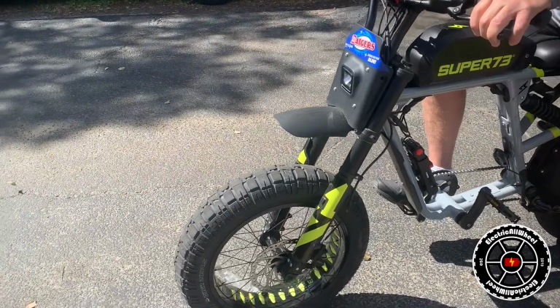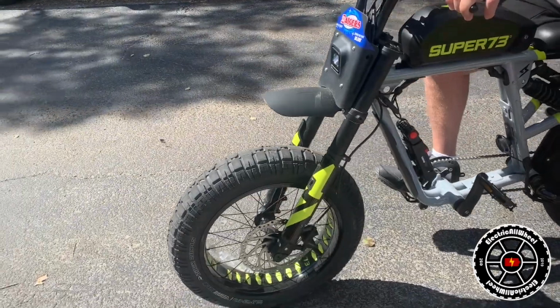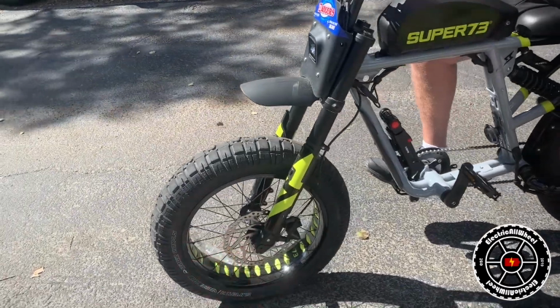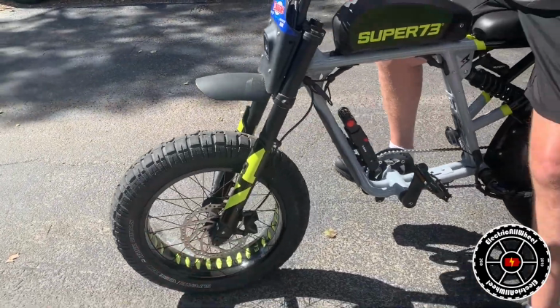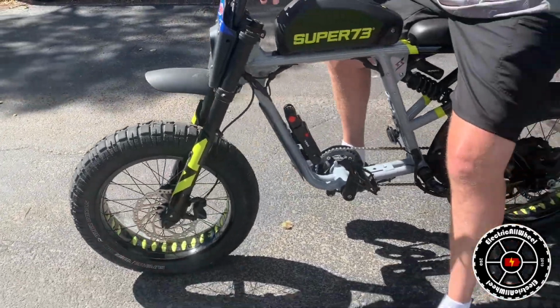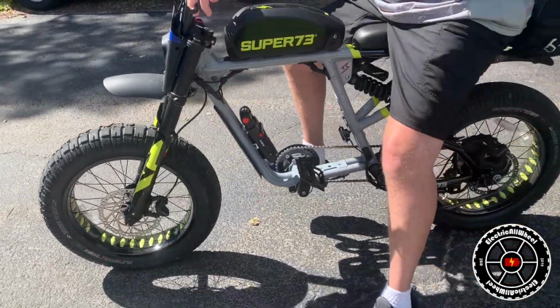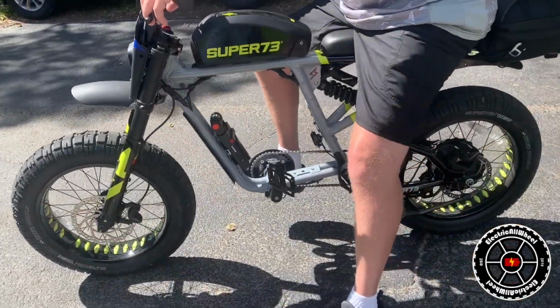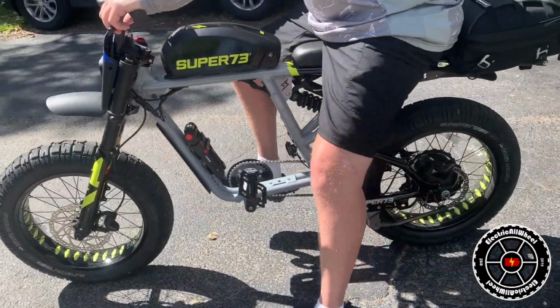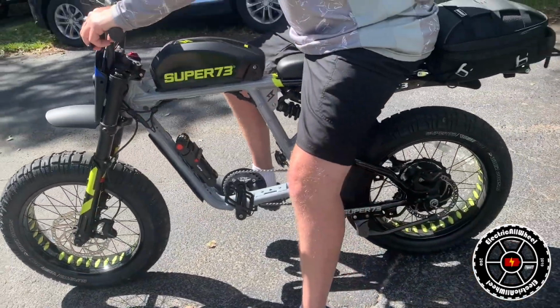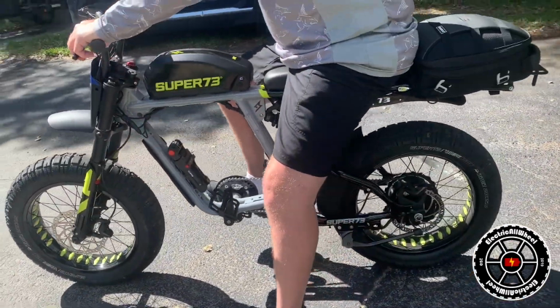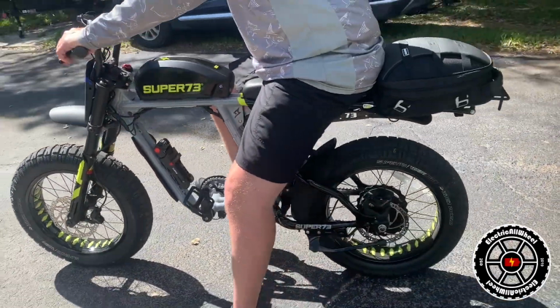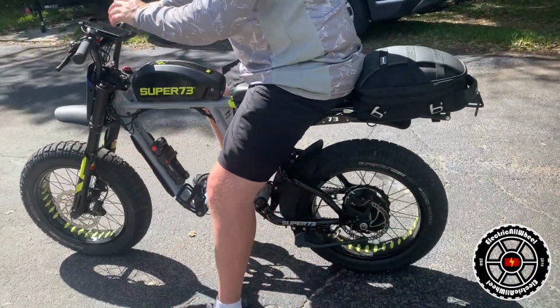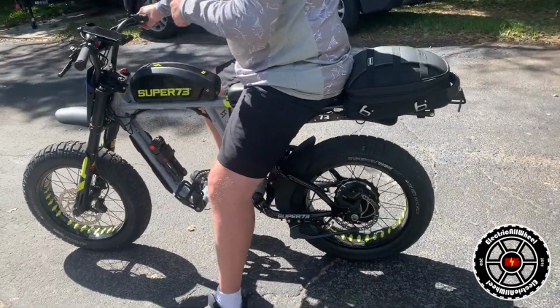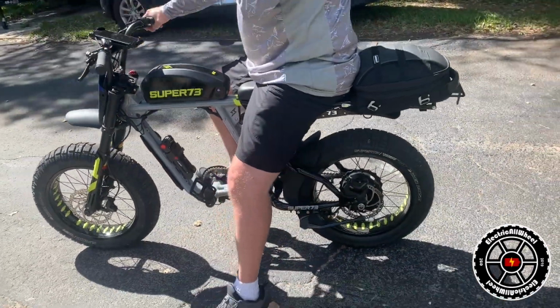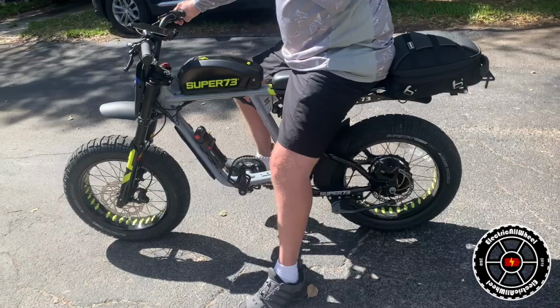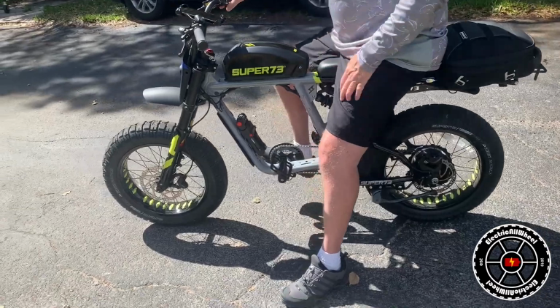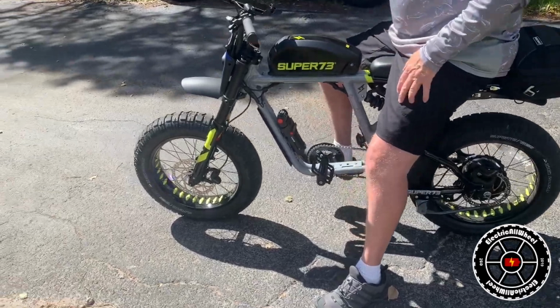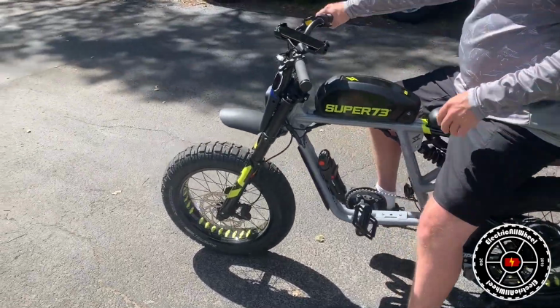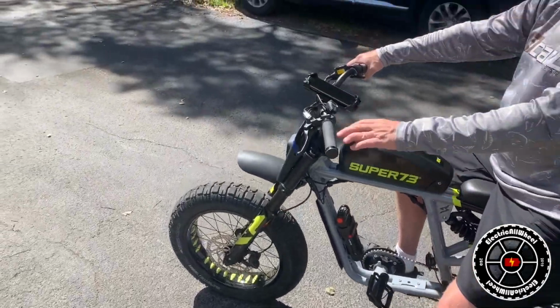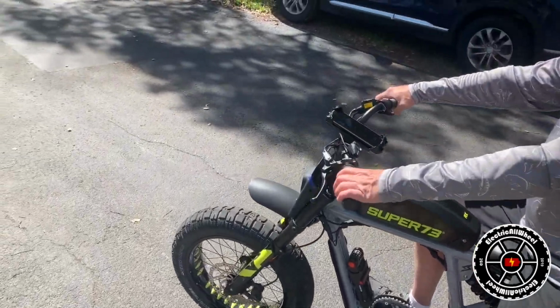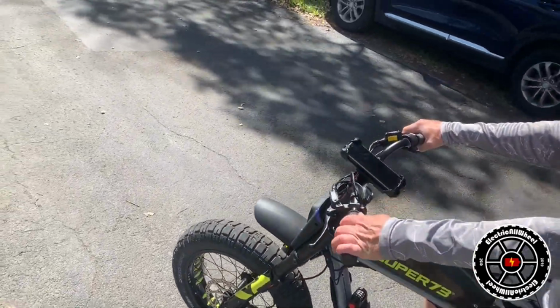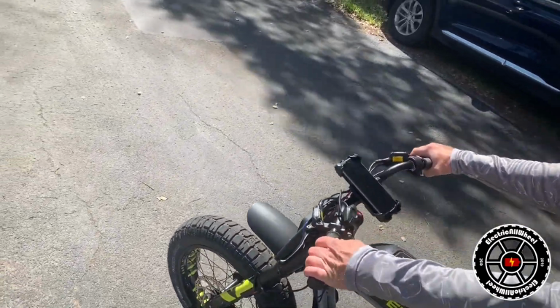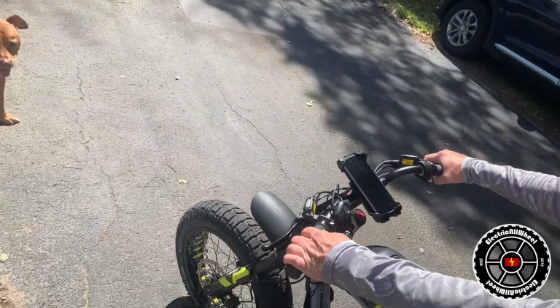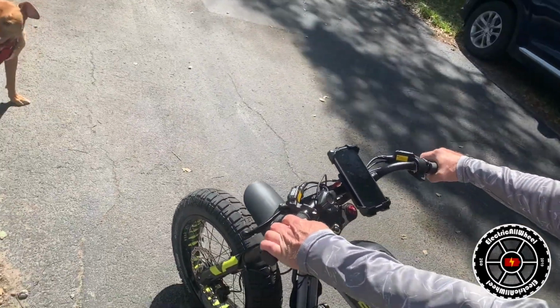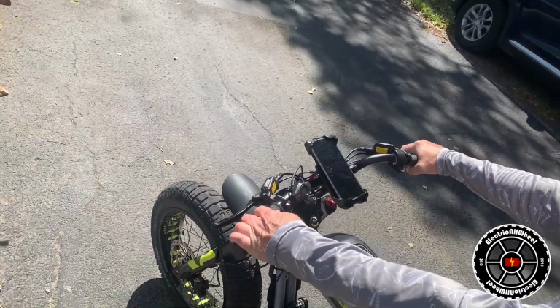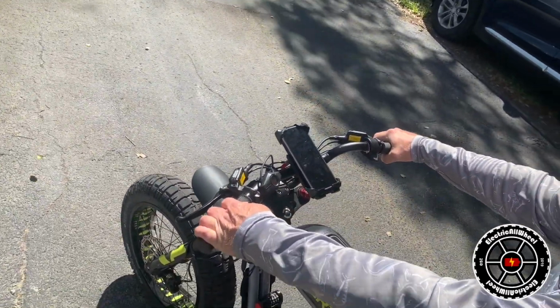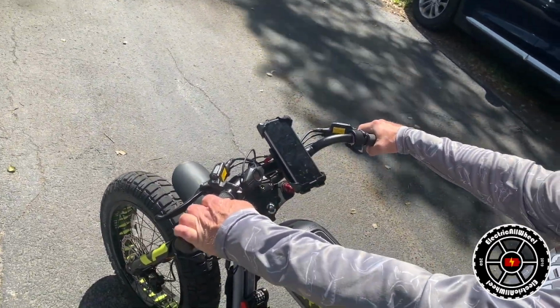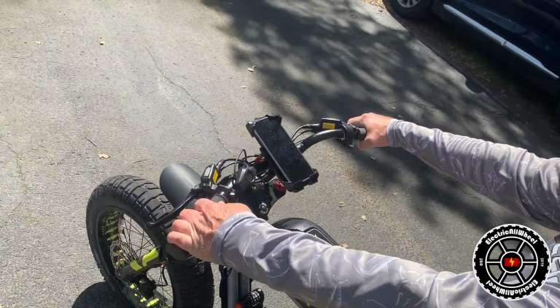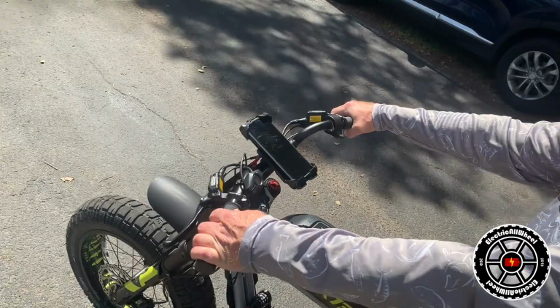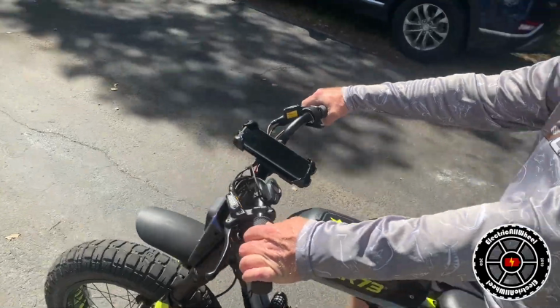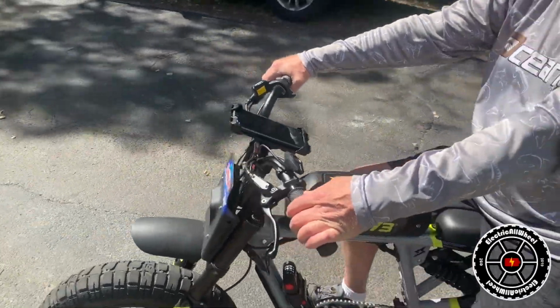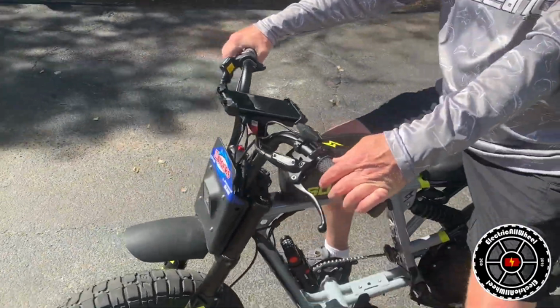It does high 30s — it'll do high 30s. If you go to super73.com you'll find their full line of stuff. This isn't a single-speed — they are making a 10-speed version.